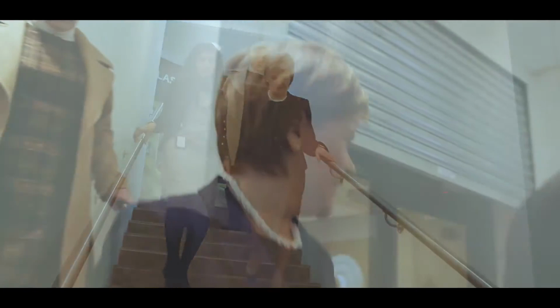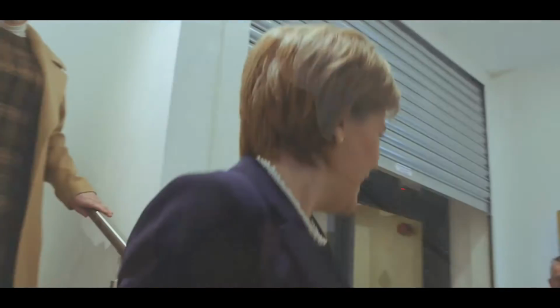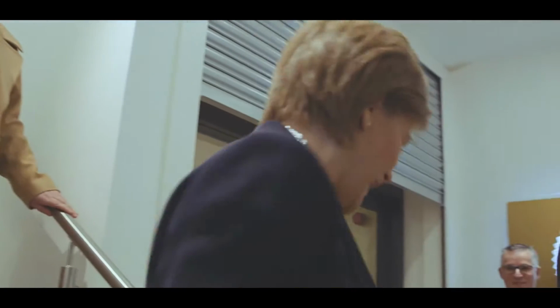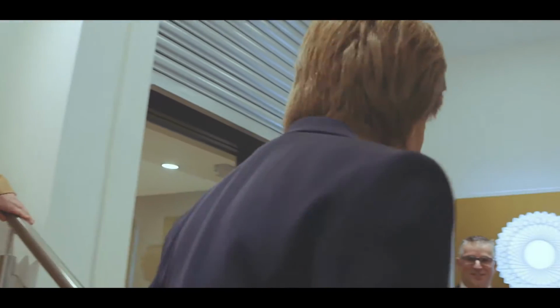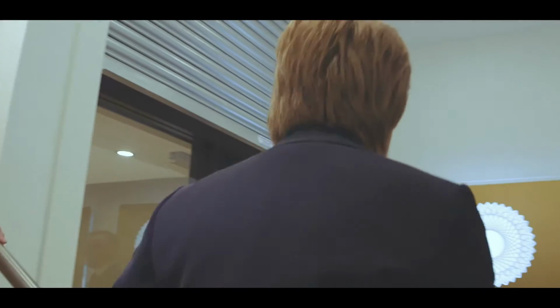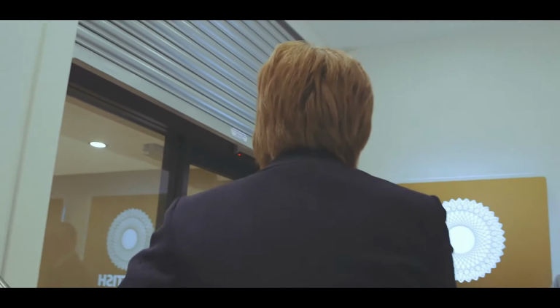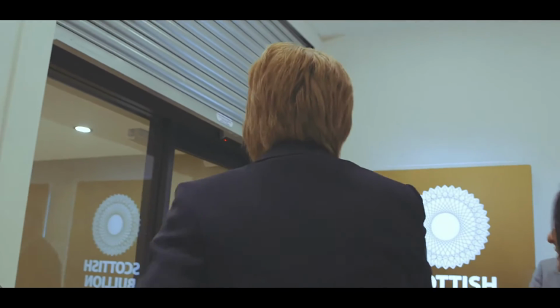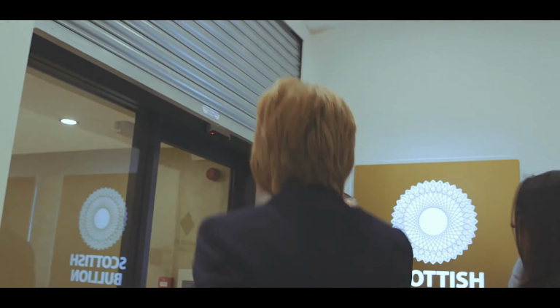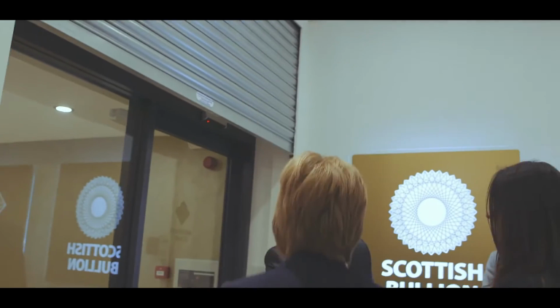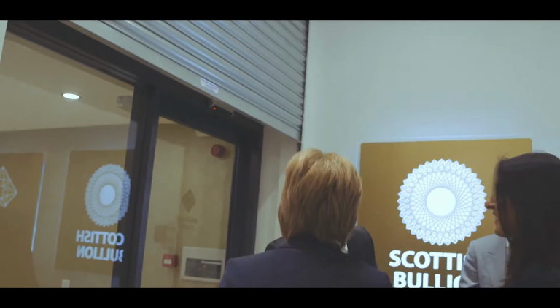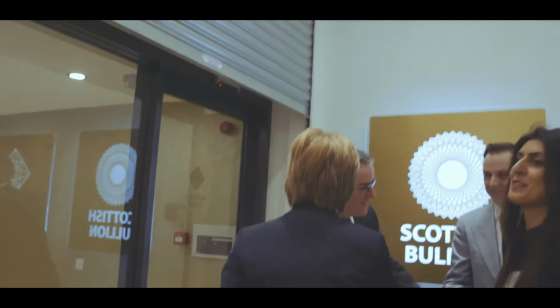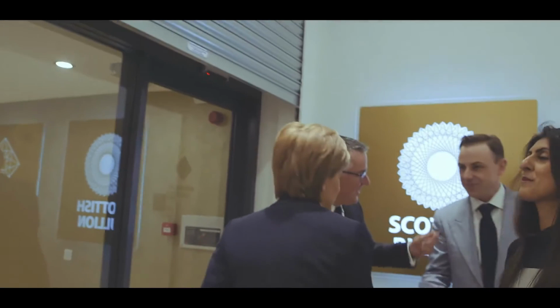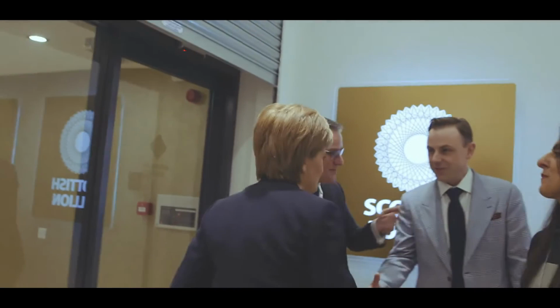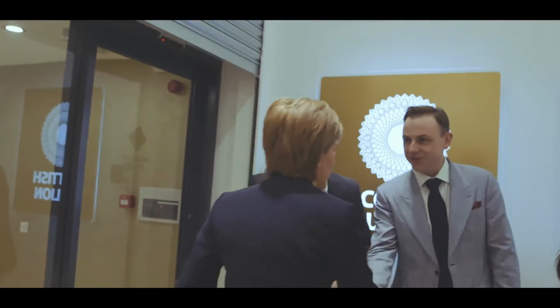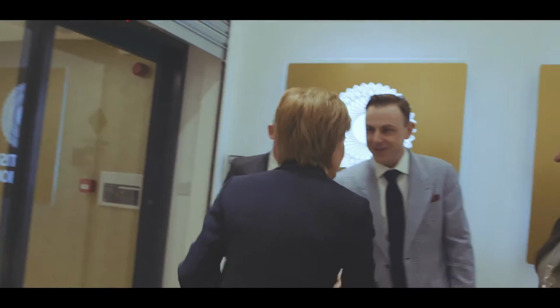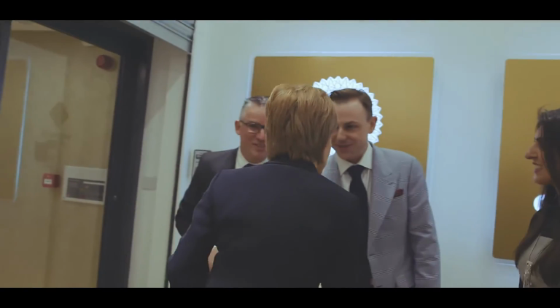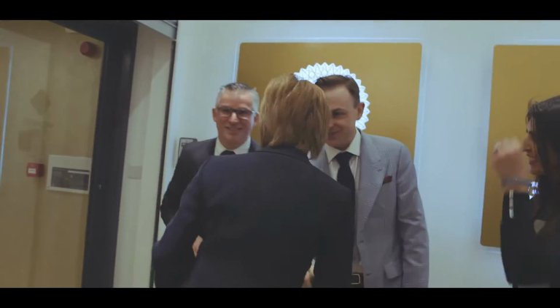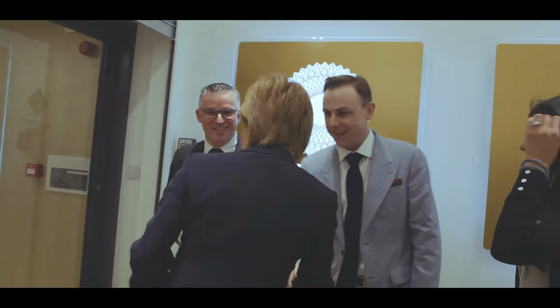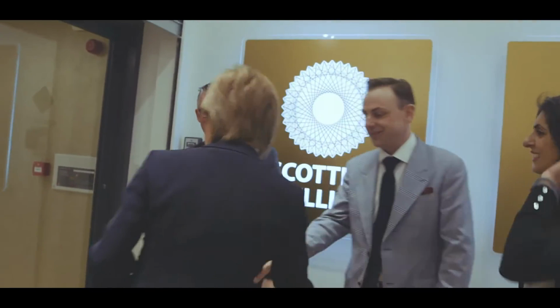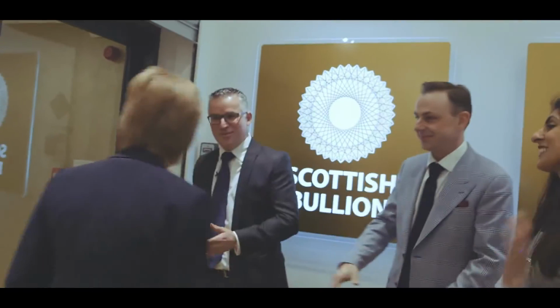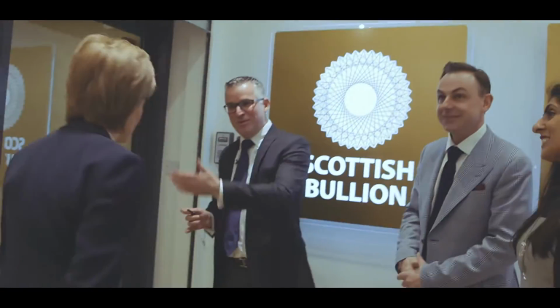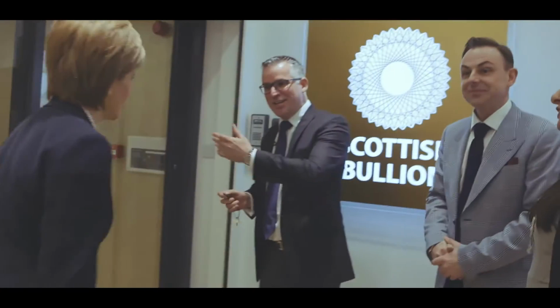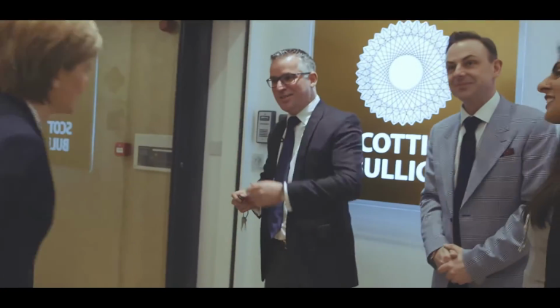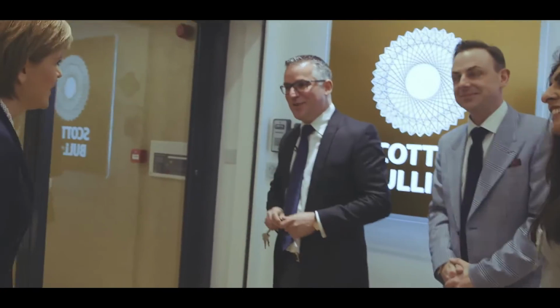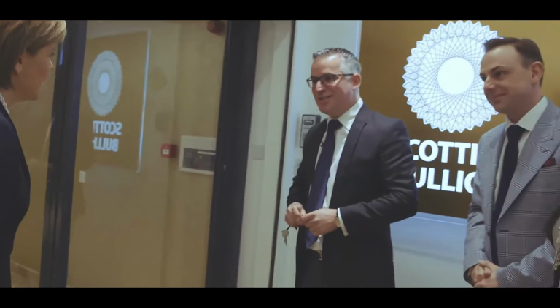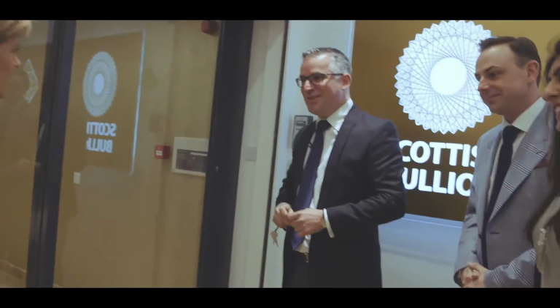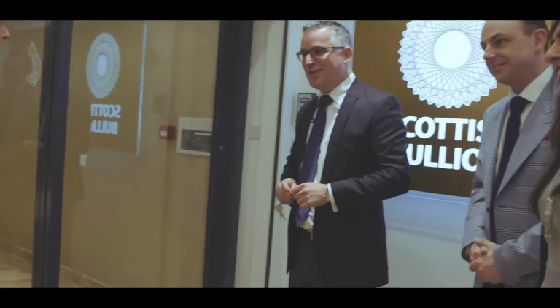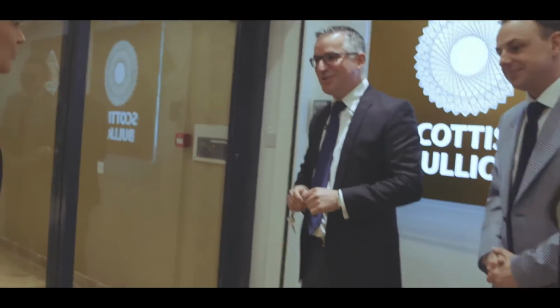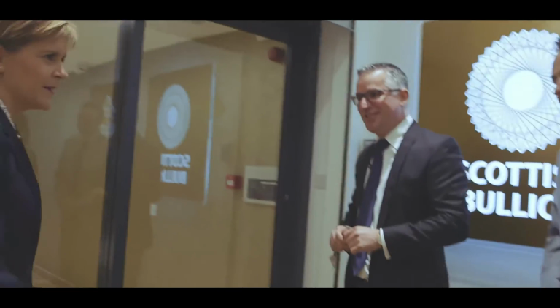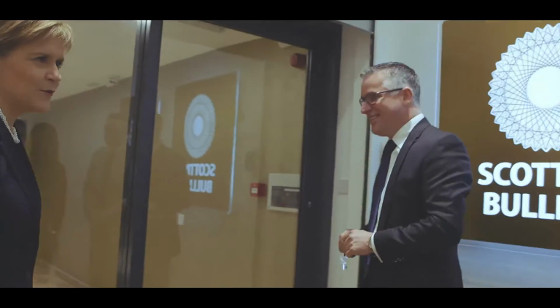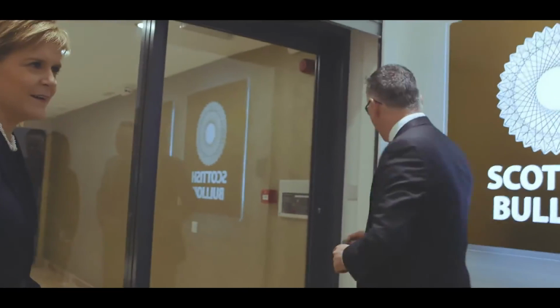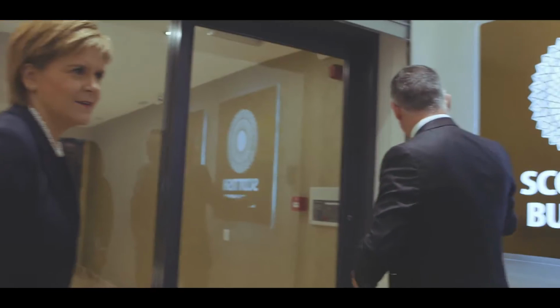Welcome, First Minister. We're delighted to have you. I'm Seamus. Nice to meet you. So we're going to take you into the vault and take you on a quick tour. Fantastic.